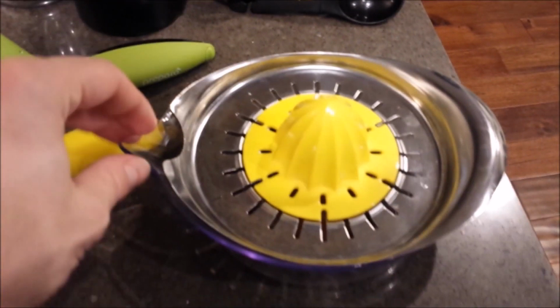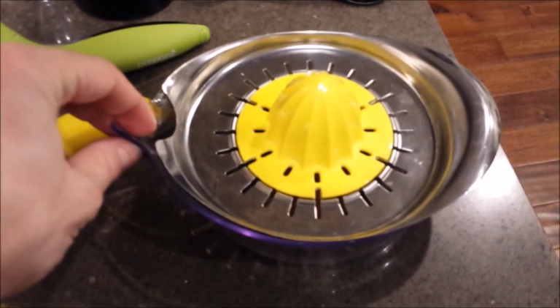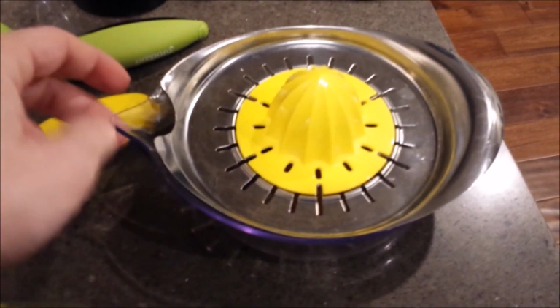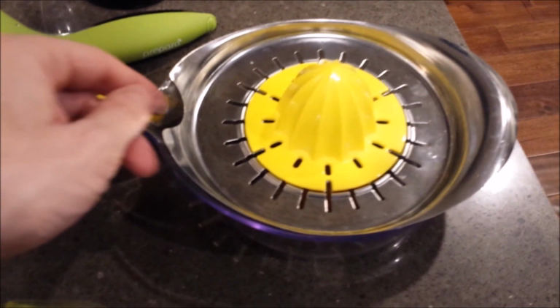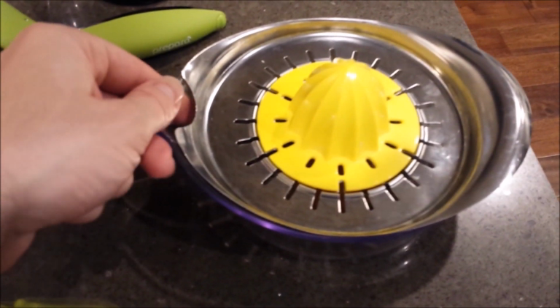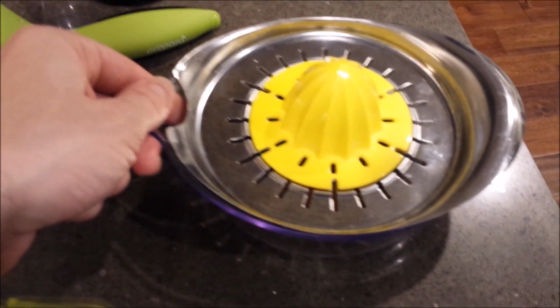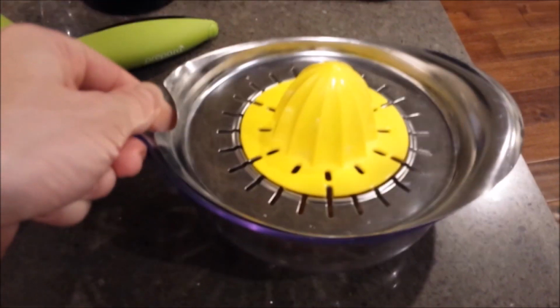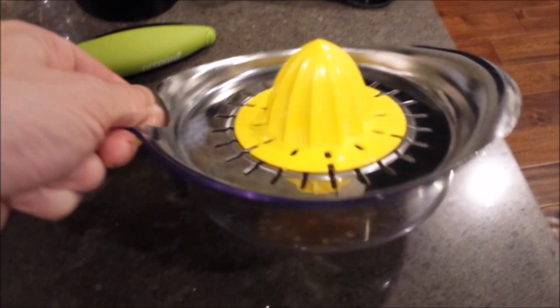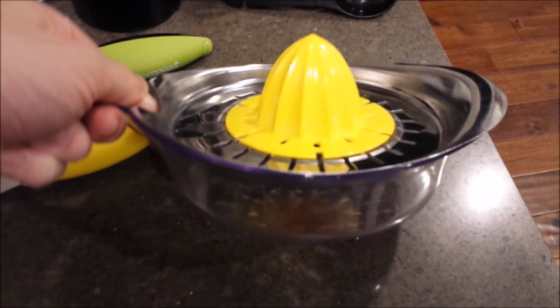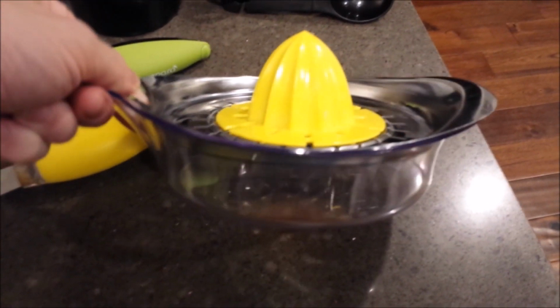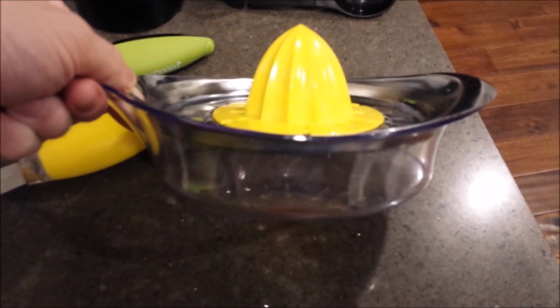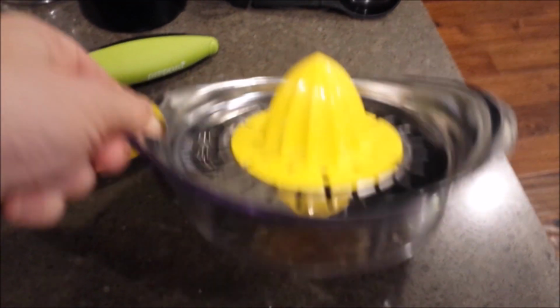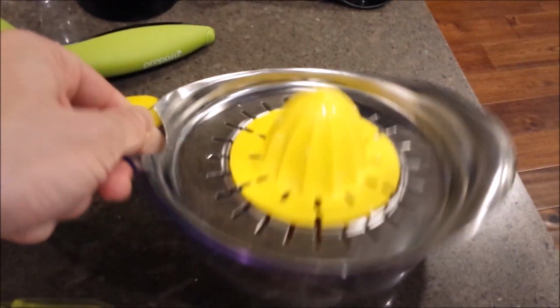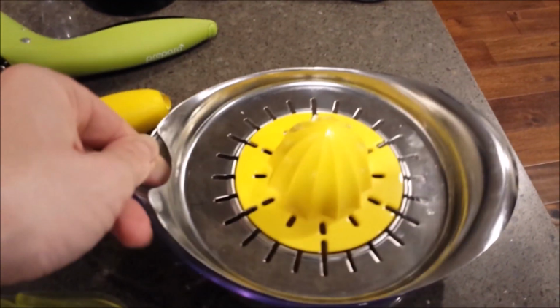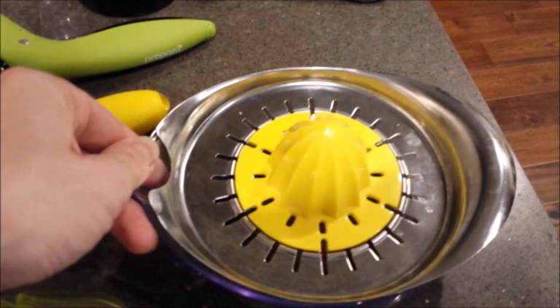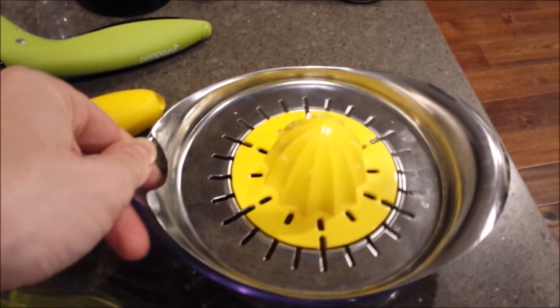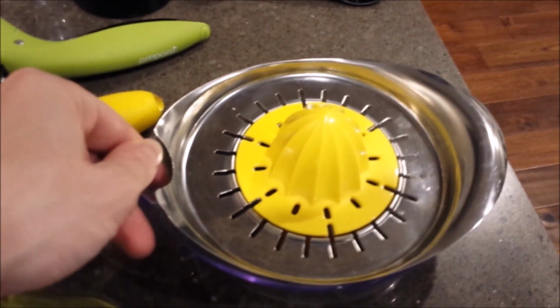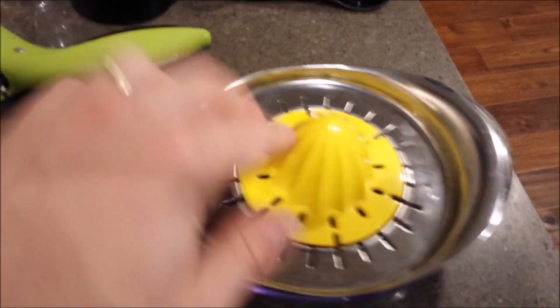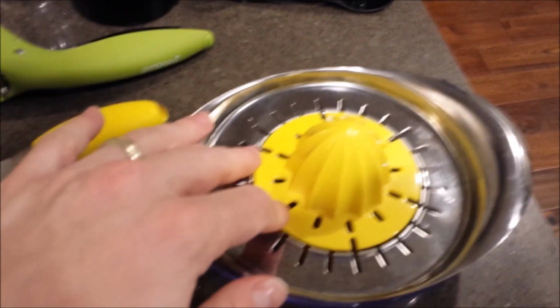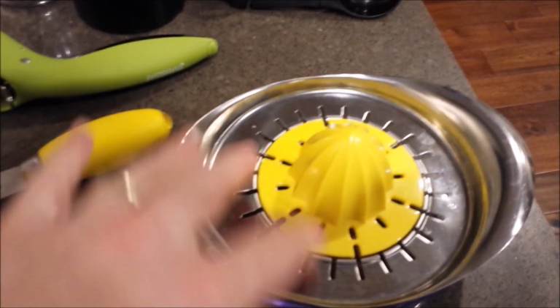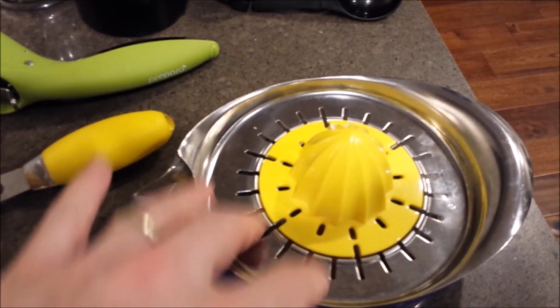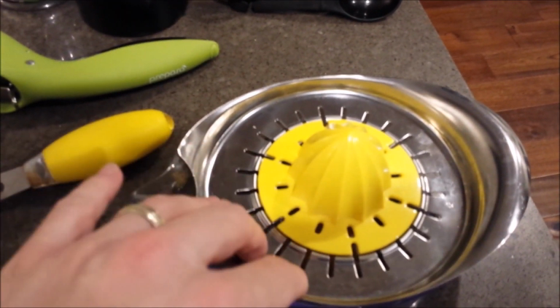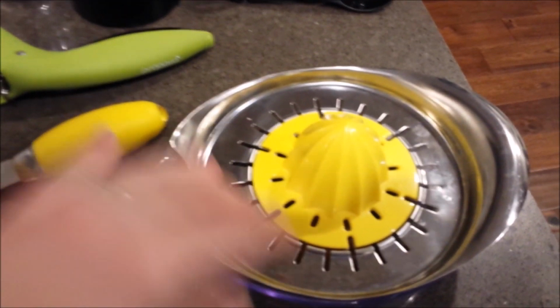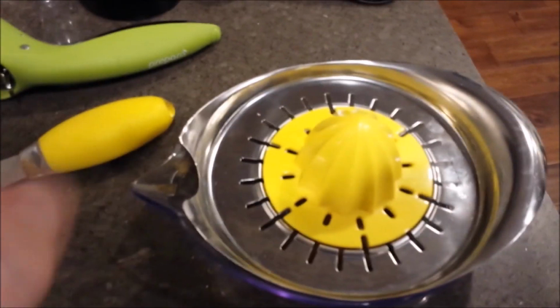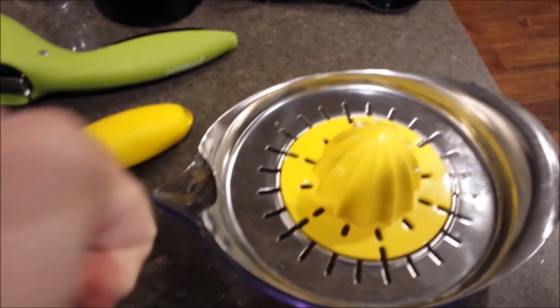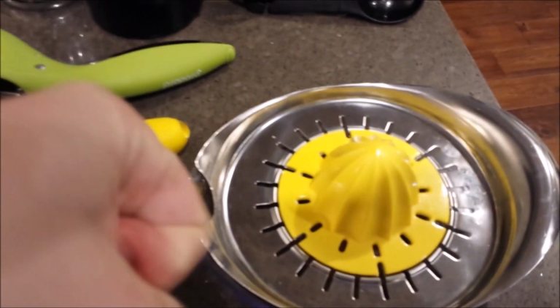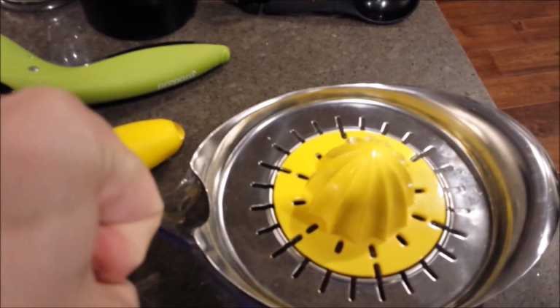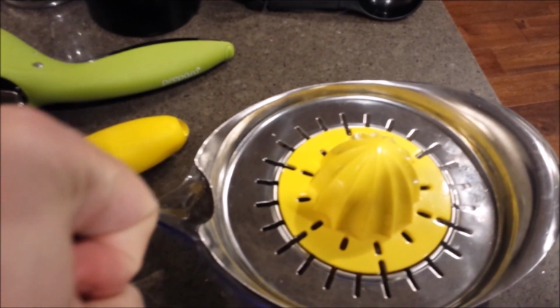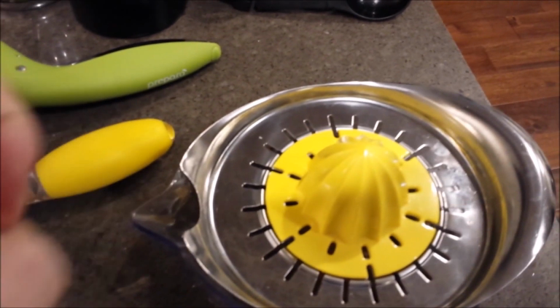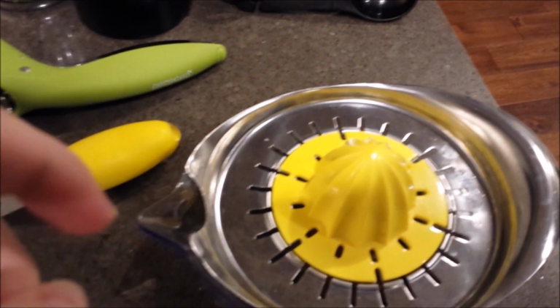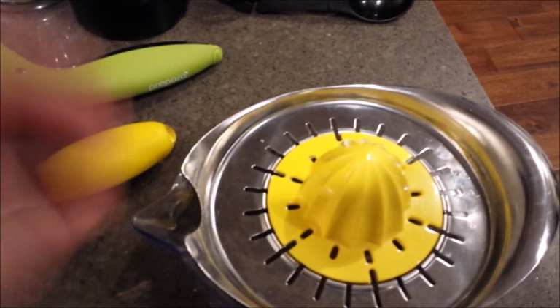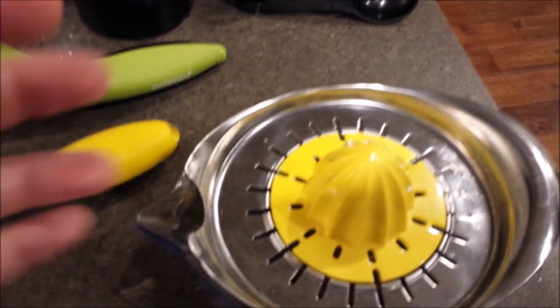This is a citrus squeezer — we happened to get this as a gift at some point. I use a lot of lemons and limes and this is great: it catches the seeds, the juice goes out, and it's not like the kind you just hold in your hand and twist where it ends up dripping down your hand.